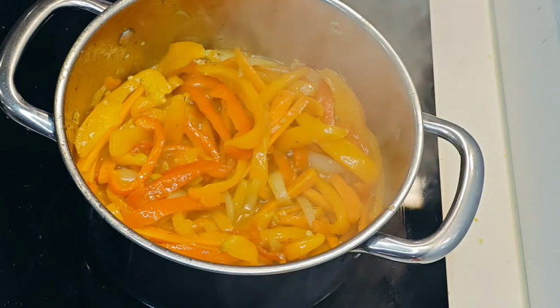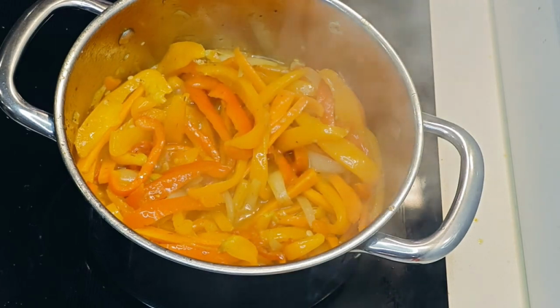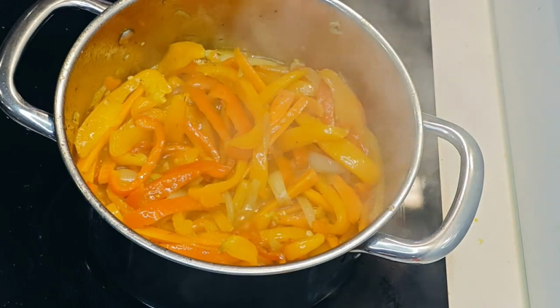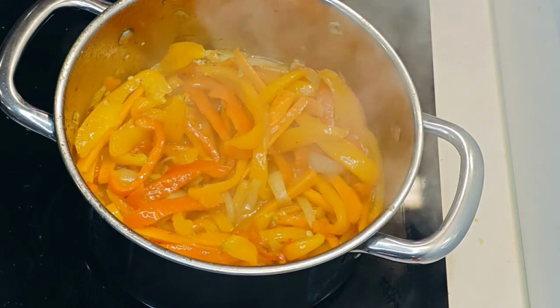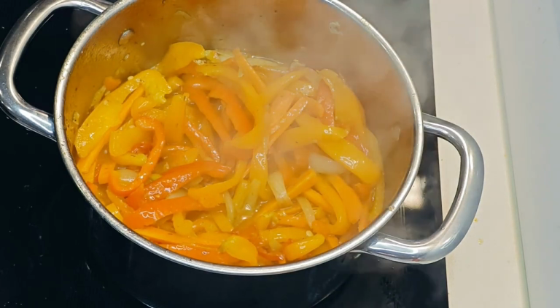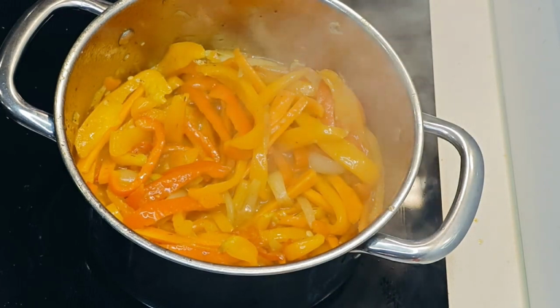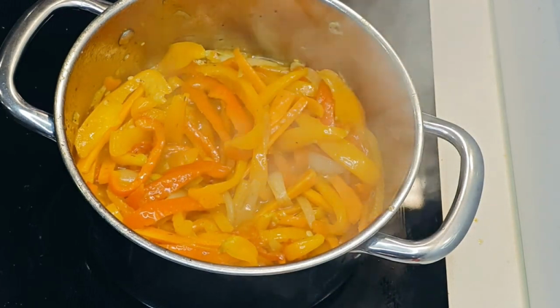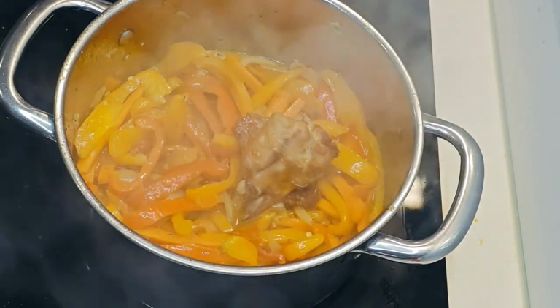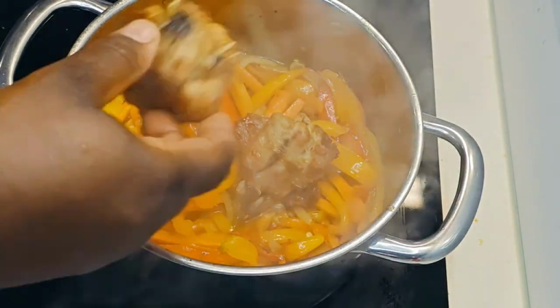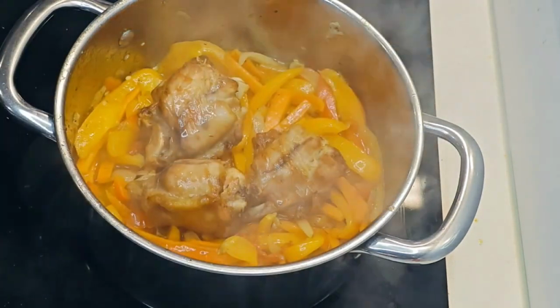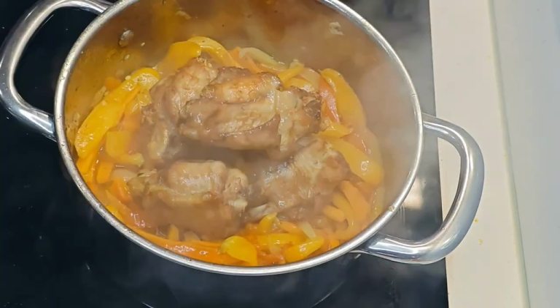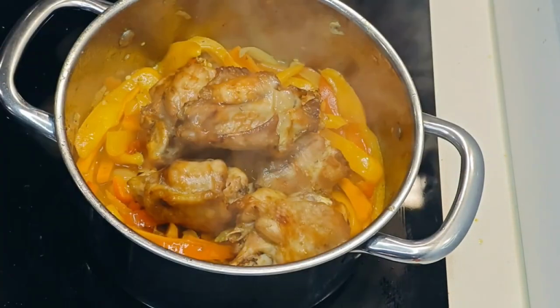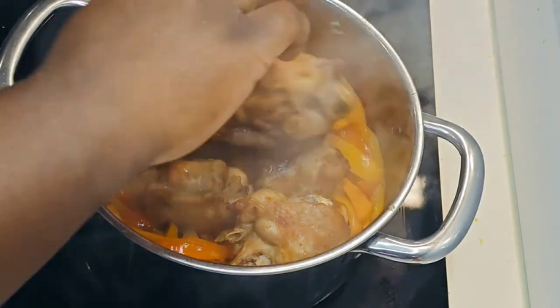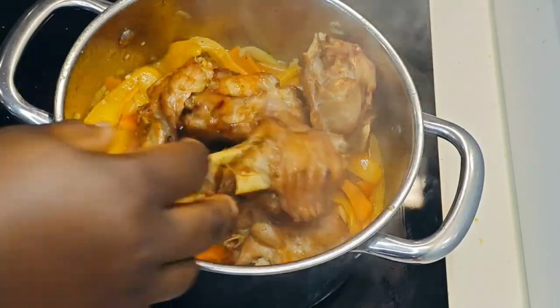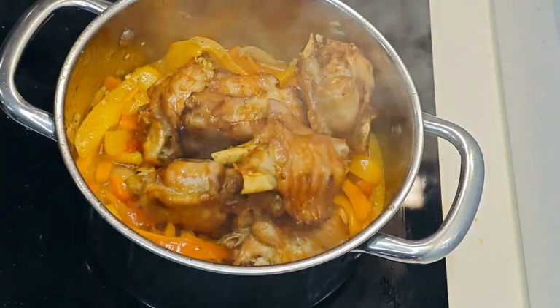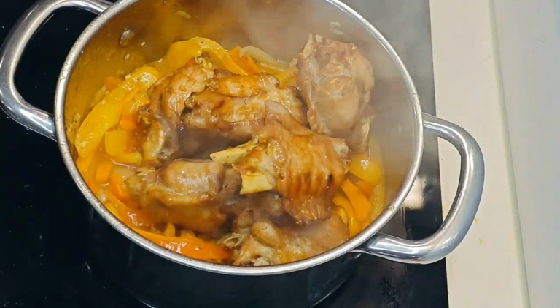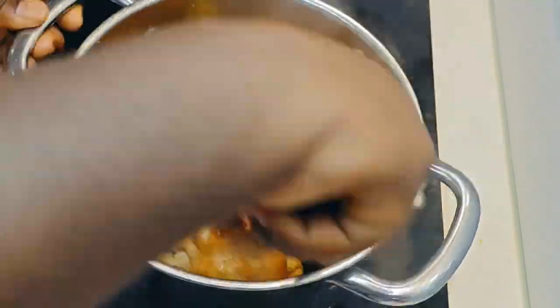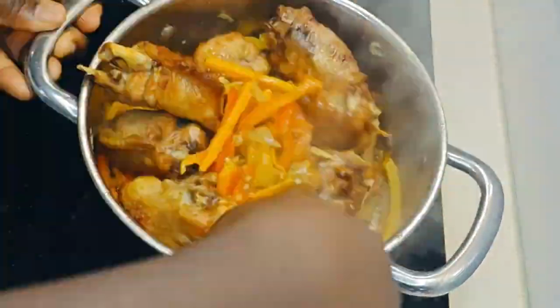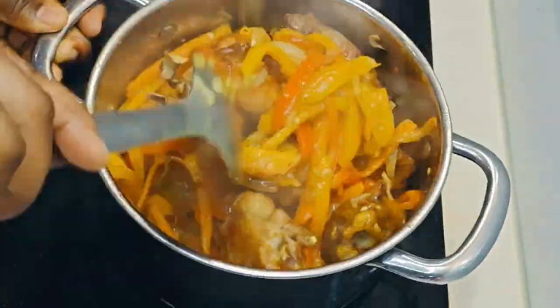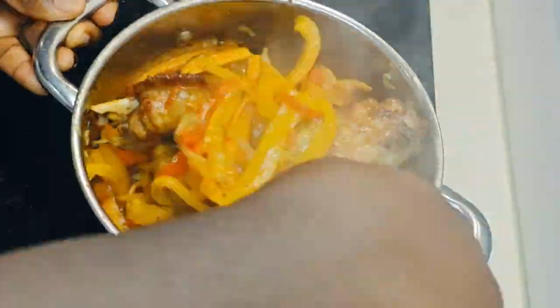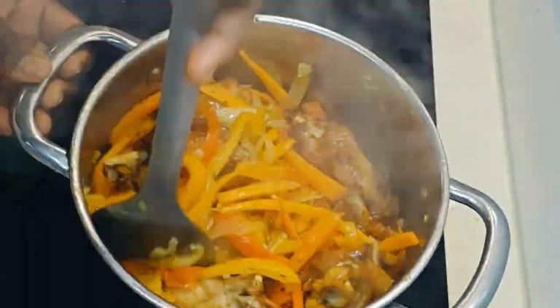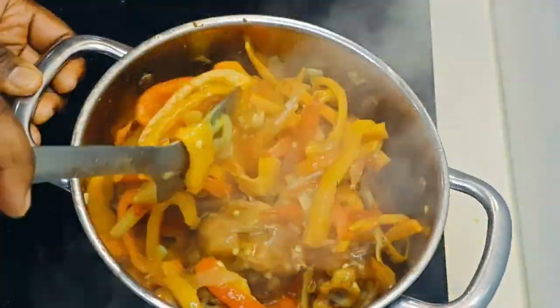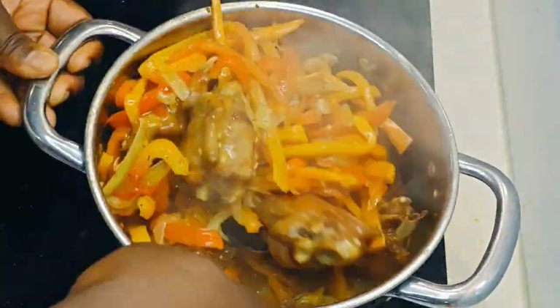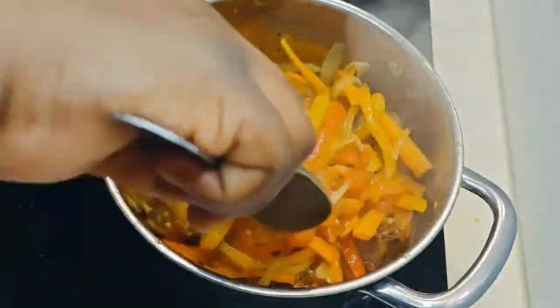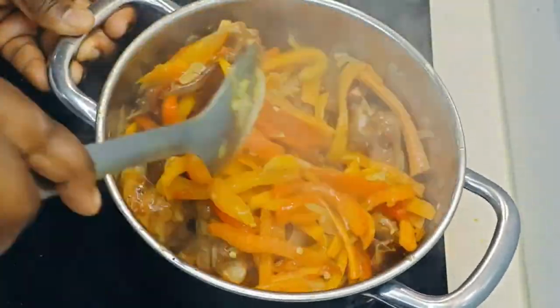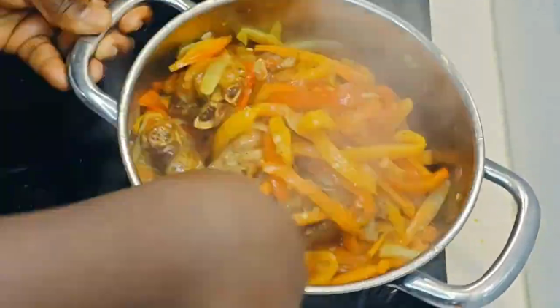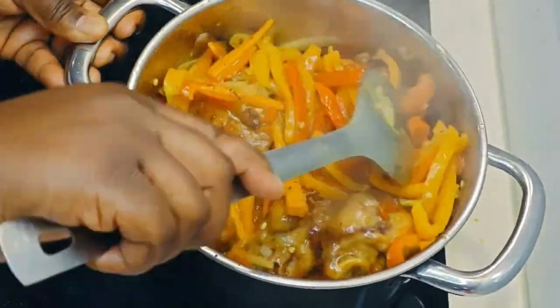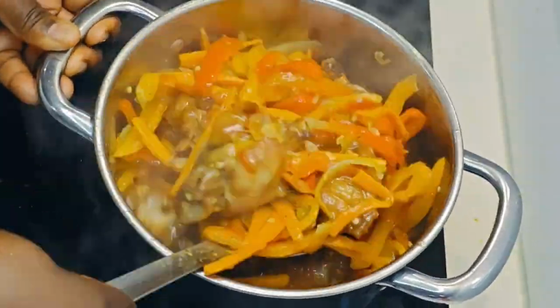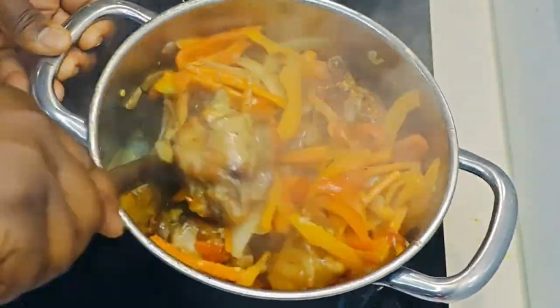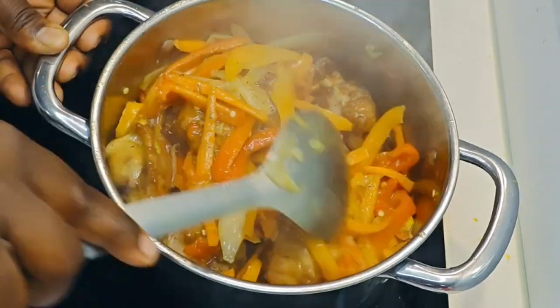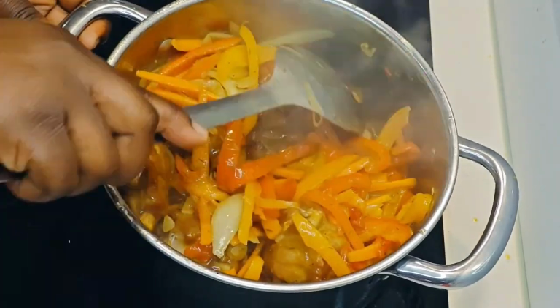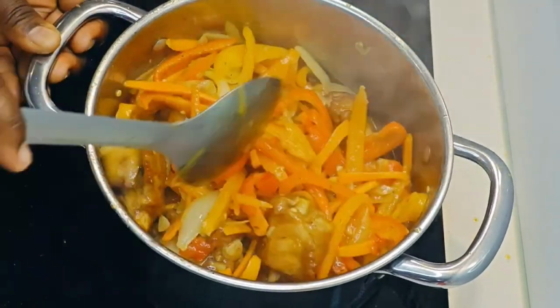You want to retain the crunchiness, so don't let it cook too long. Then add your turkey — or beef or chicken — and just let it simmer for a little while.